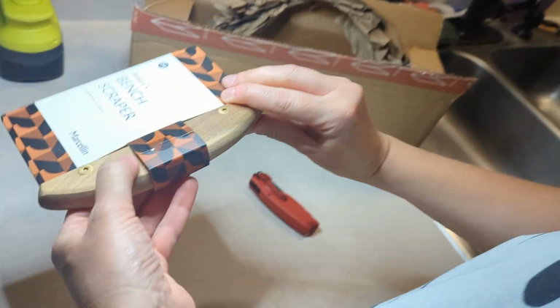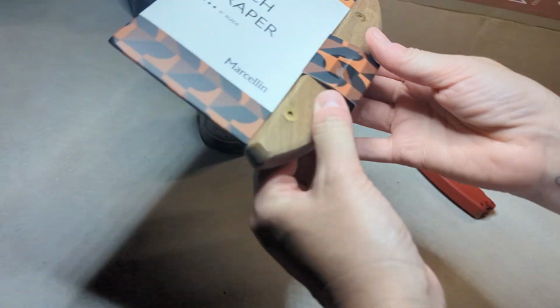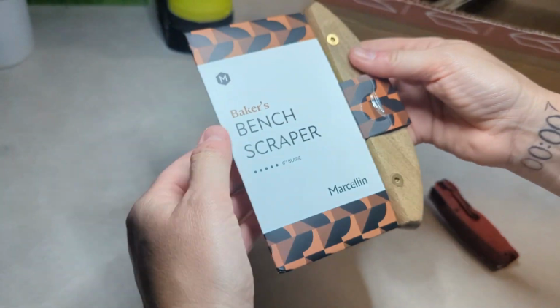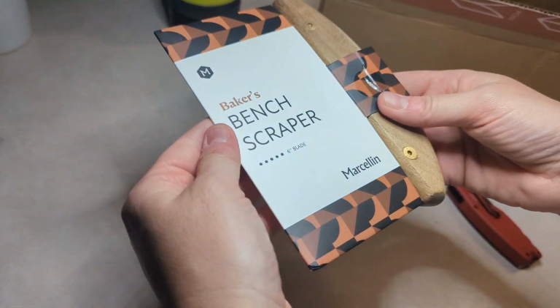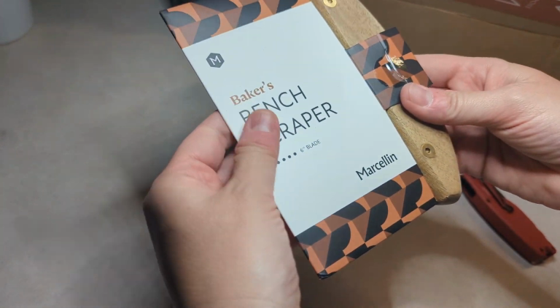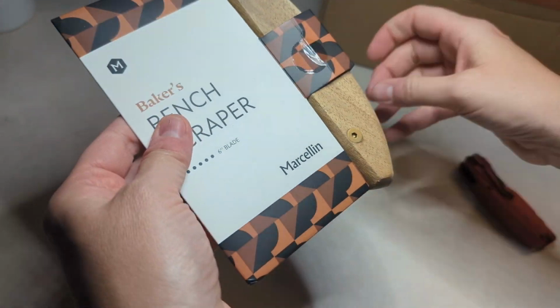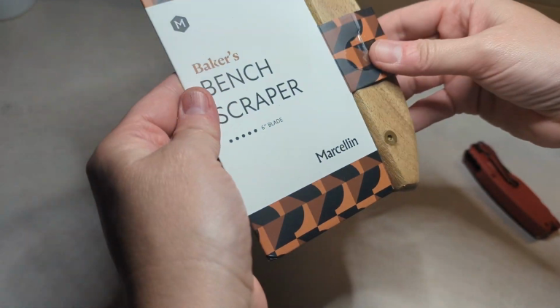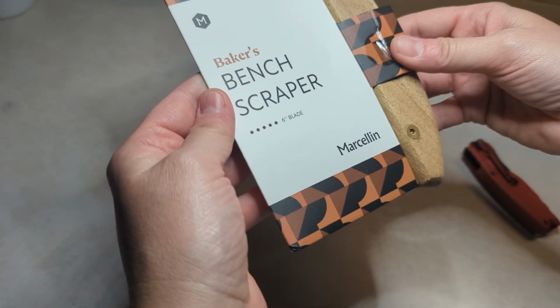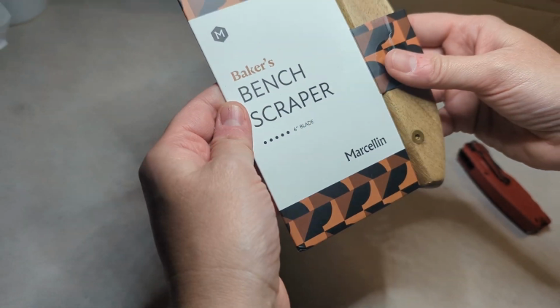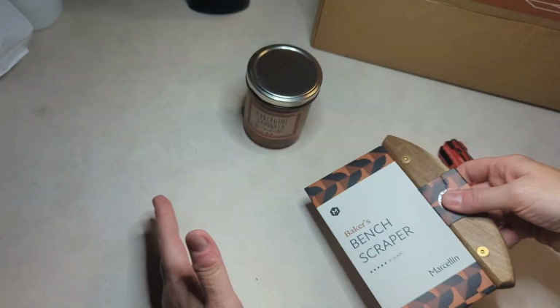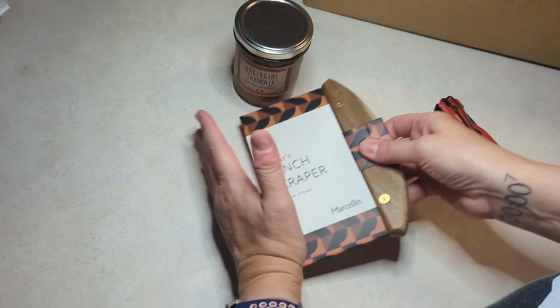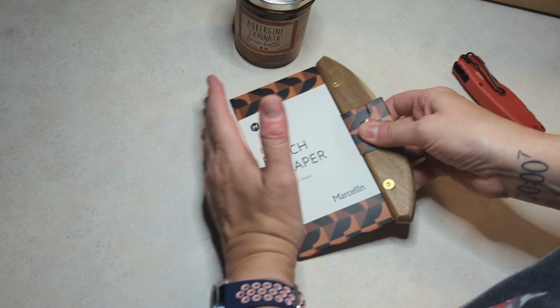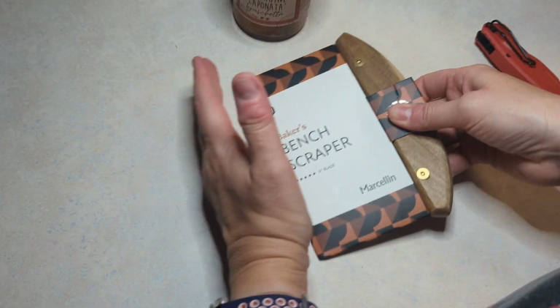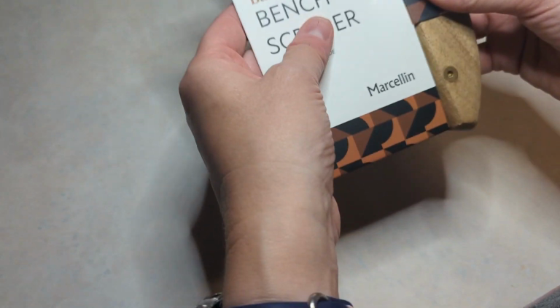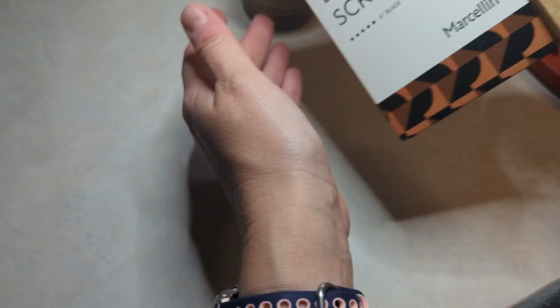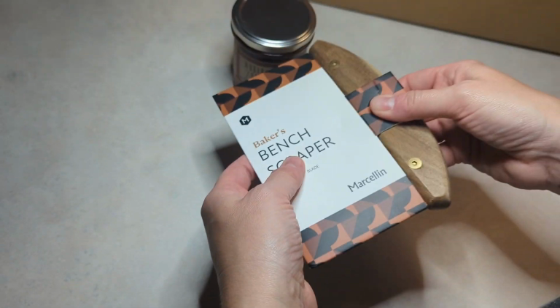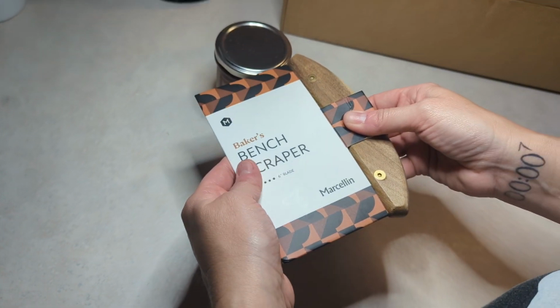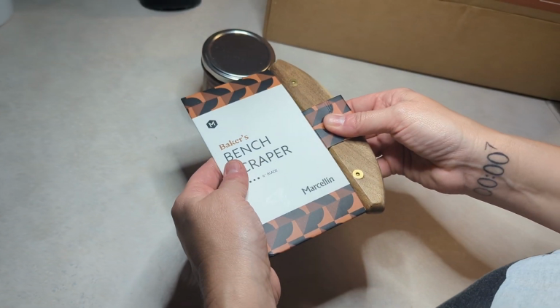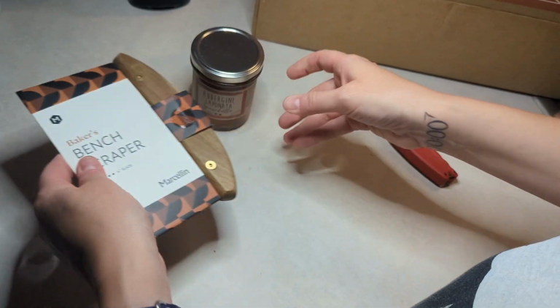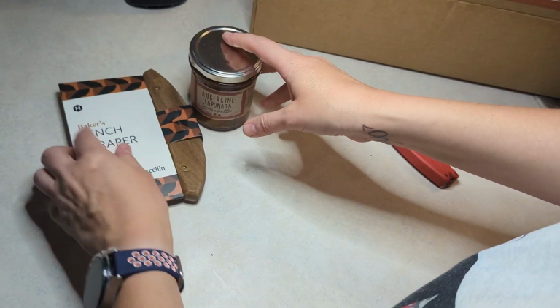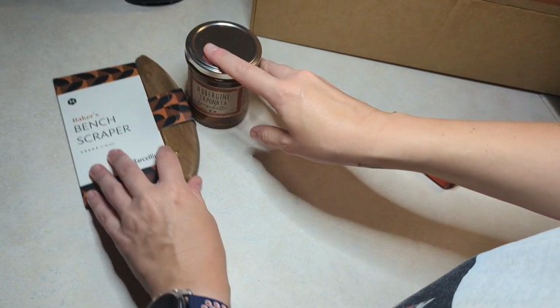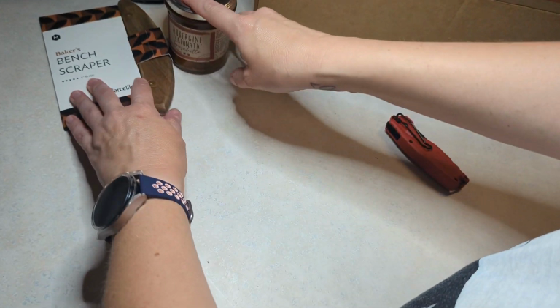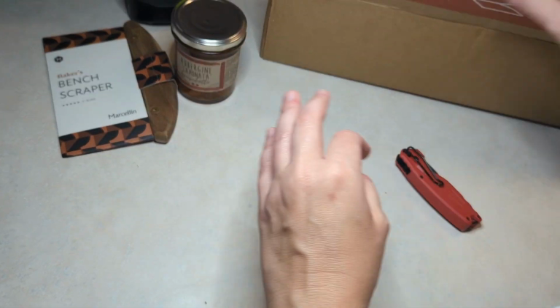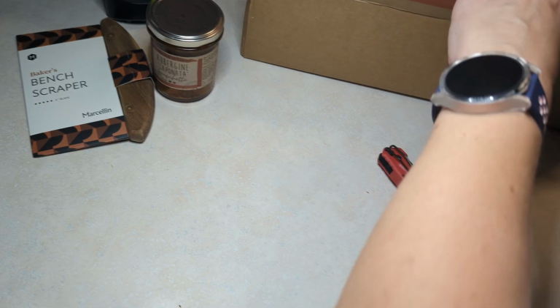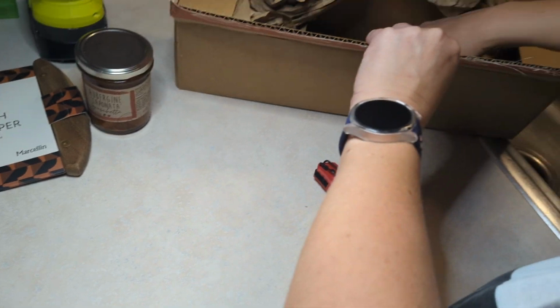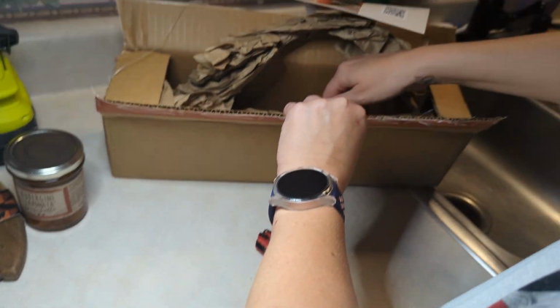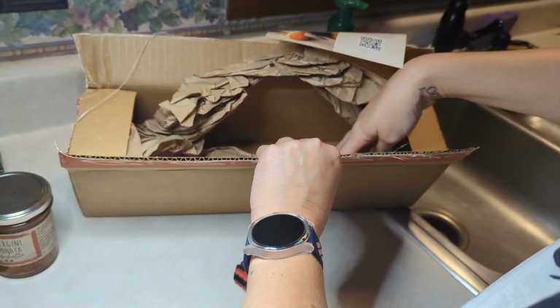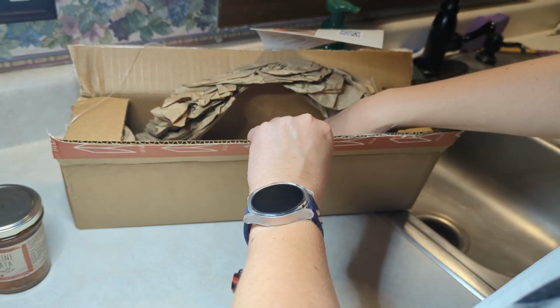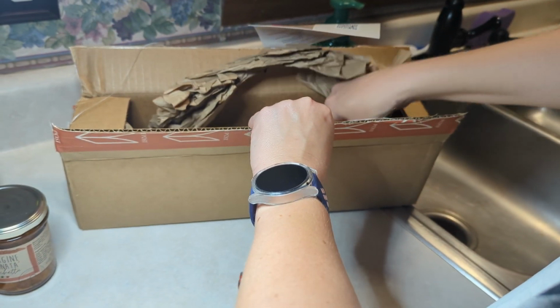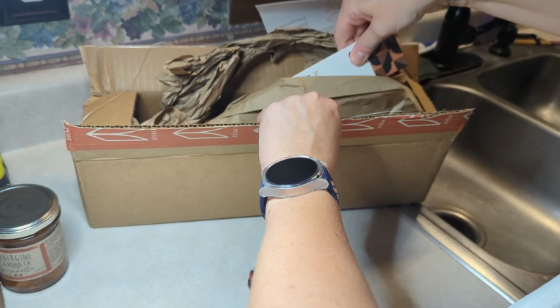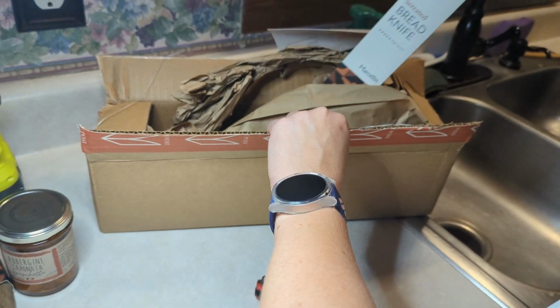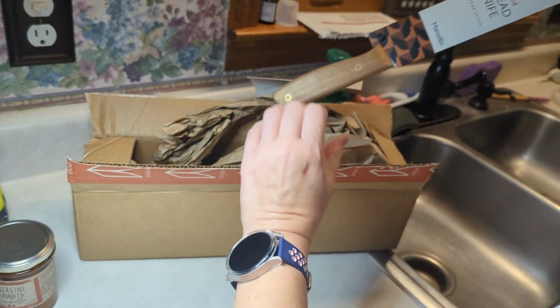We have a bench scraper! I've actually been wanting one of these — where you scoop up everything so you can put it in your bowl or whatever. That's kind of cool, I'm excited about that. I didn't realize there was going to be other stuff with it; I thought it was just going to be the knife.